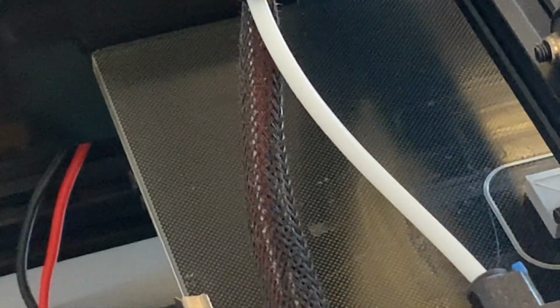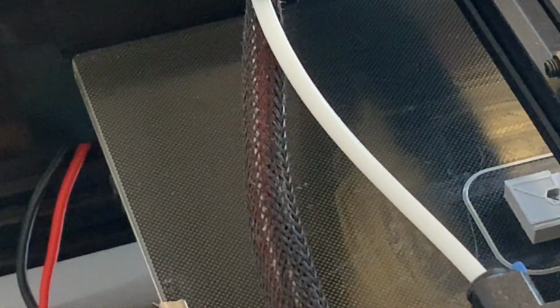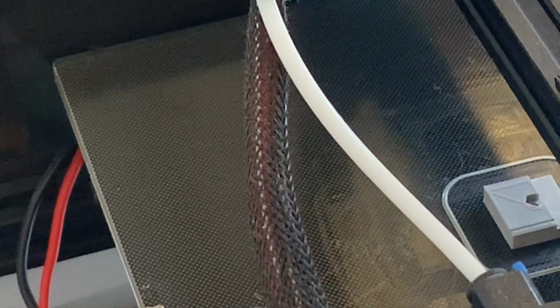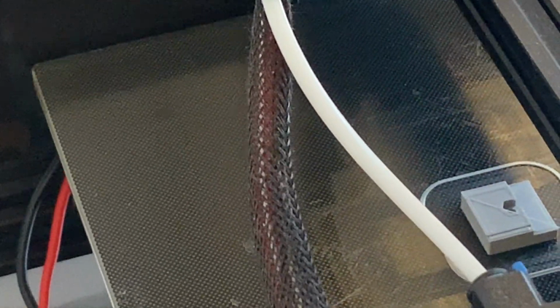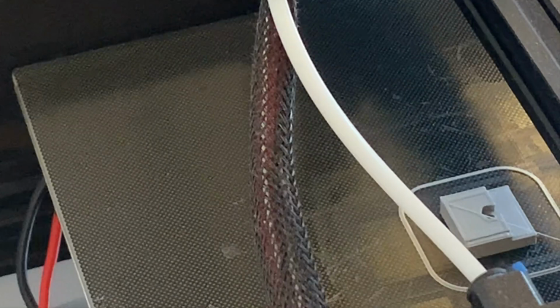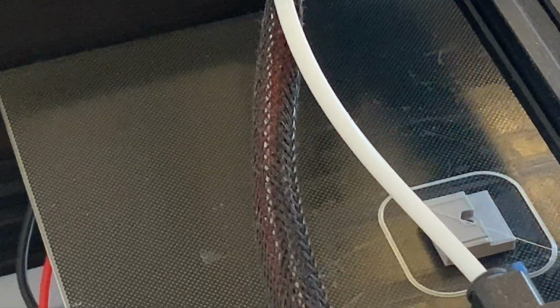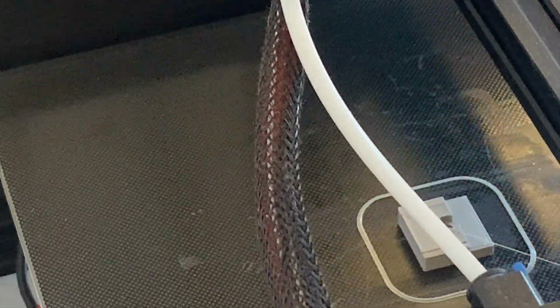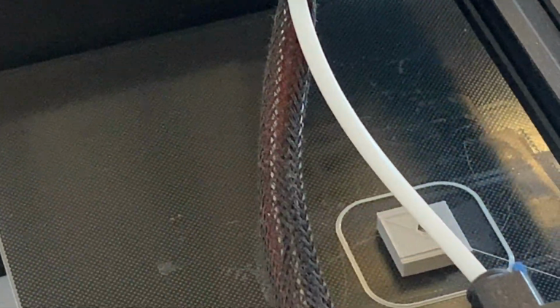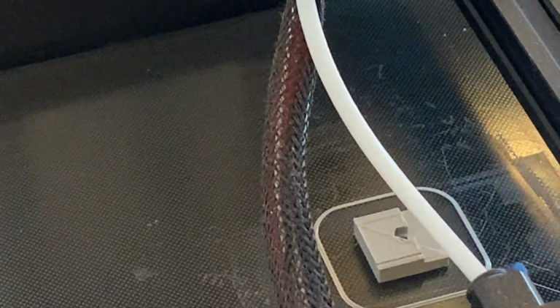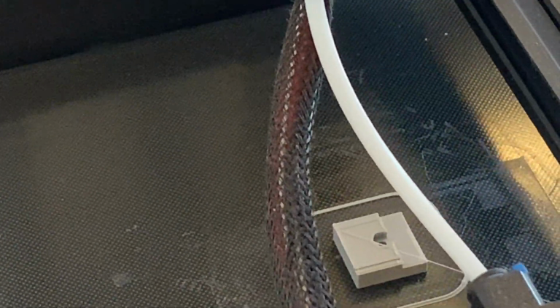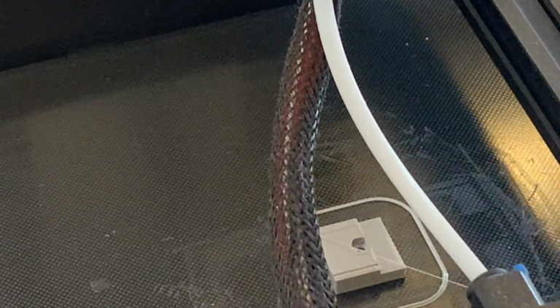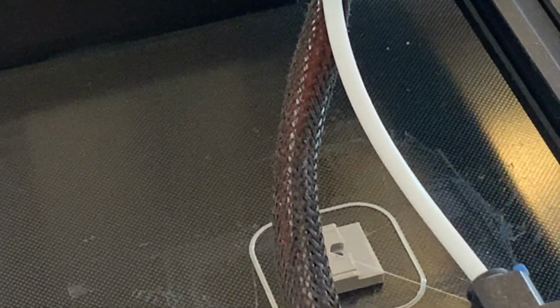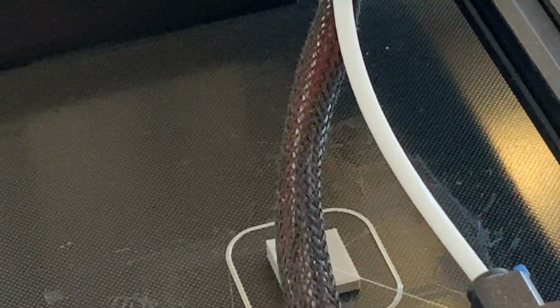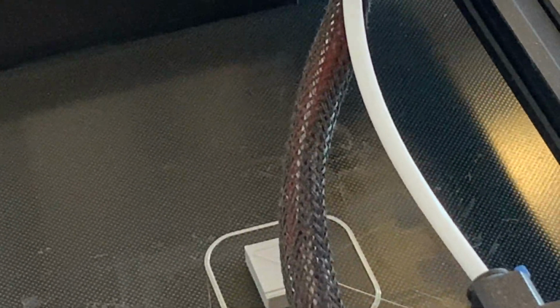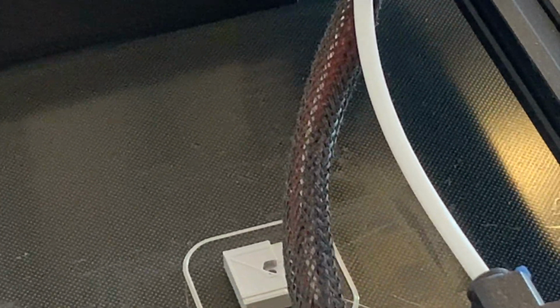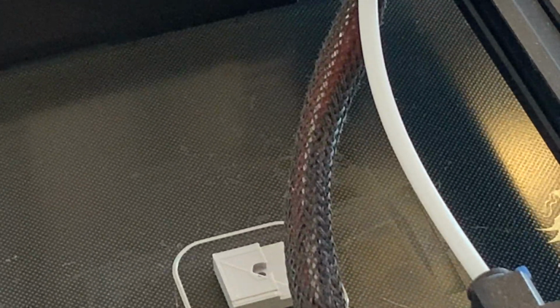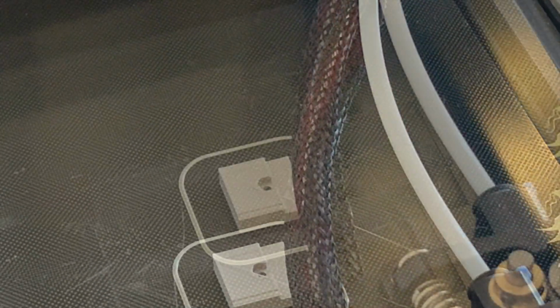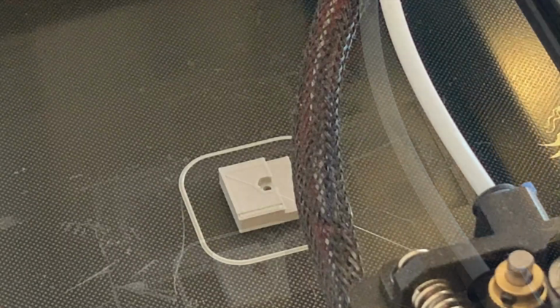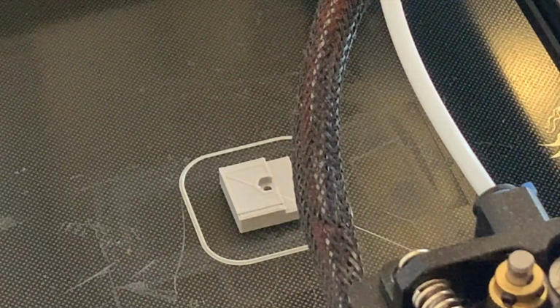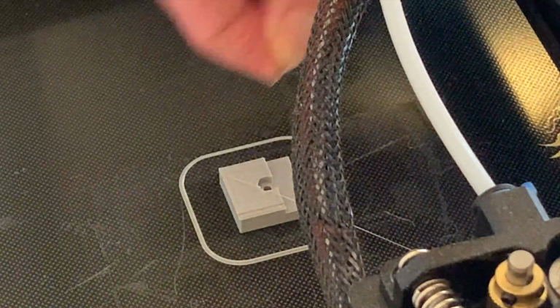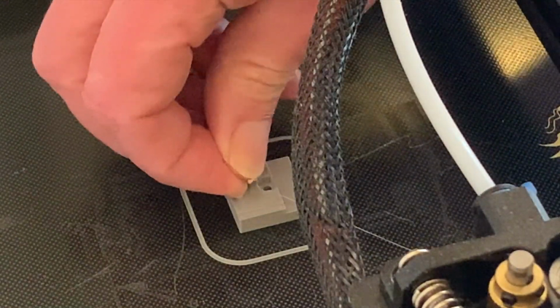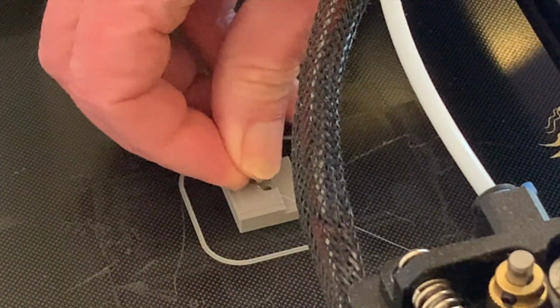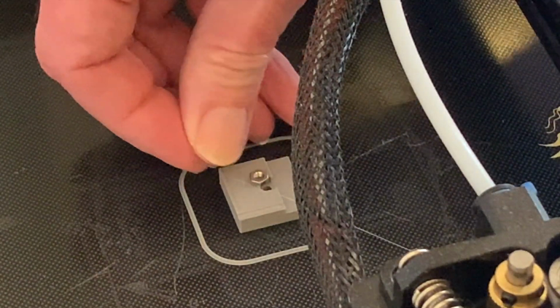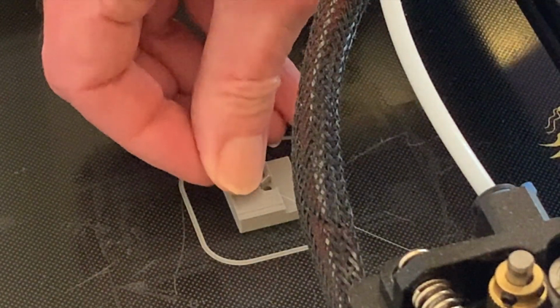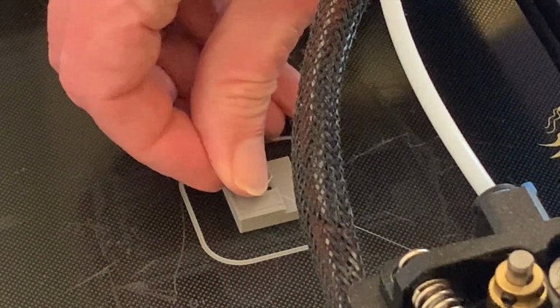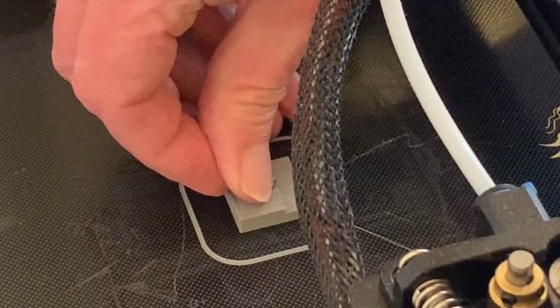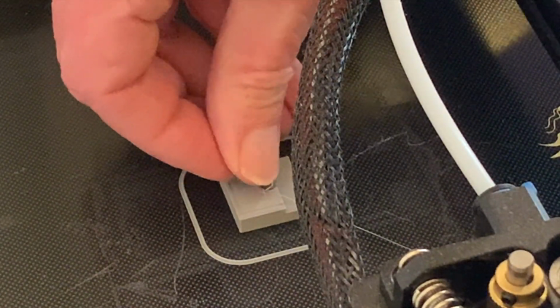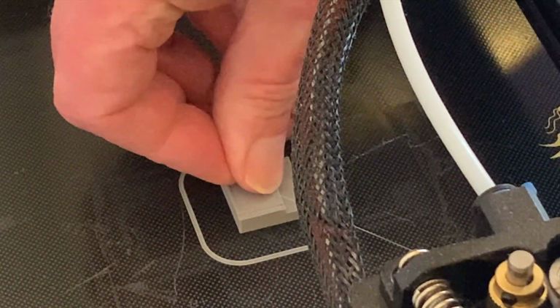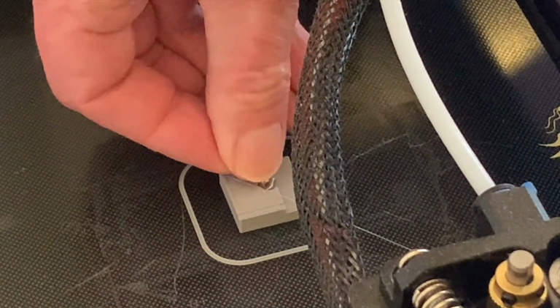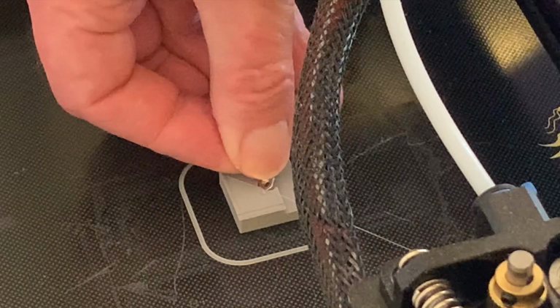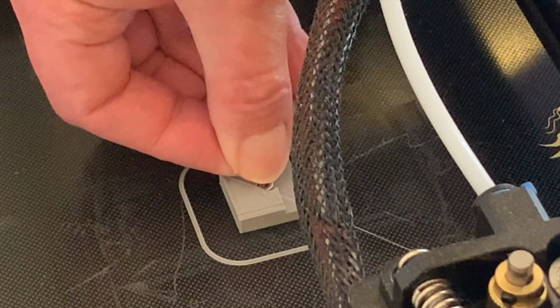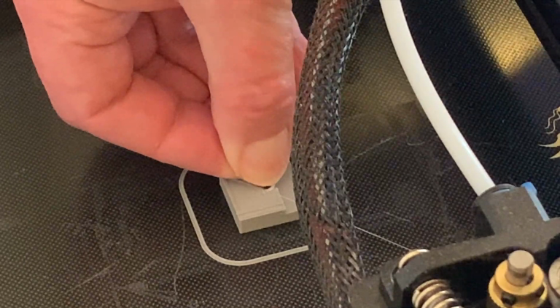With my Ender 3 Neo this sends the print head off to the left and the bed to the back of the printer, which isn't ideal as we have to reach over everything to get the nut in while making sure not to lean on any of the moving parts, making it that little bit more fiddly than it needs to be.